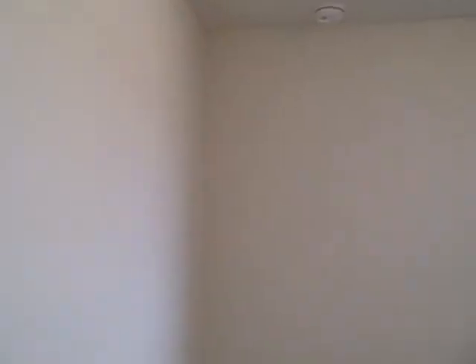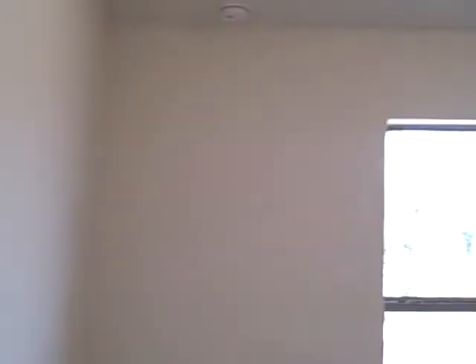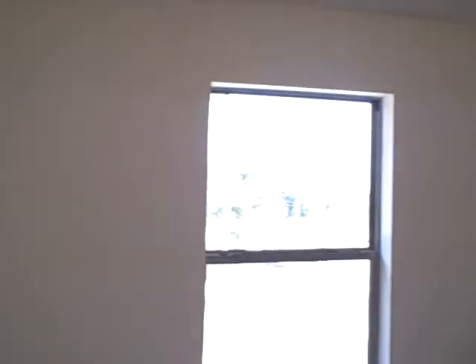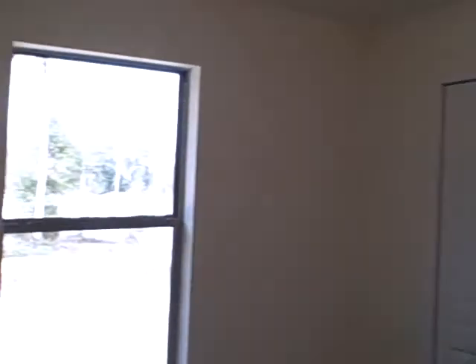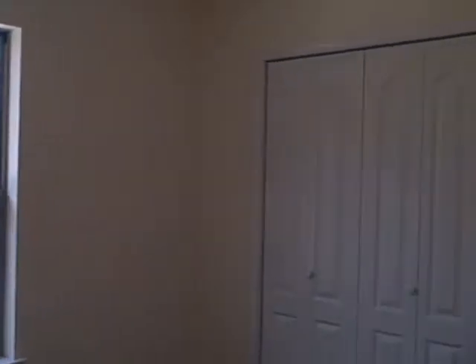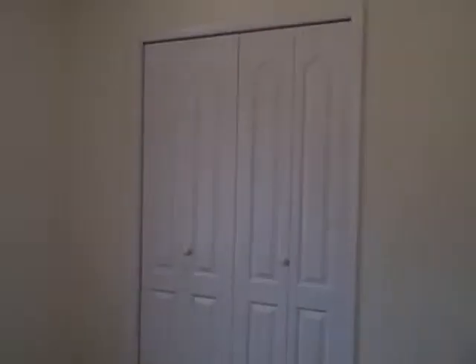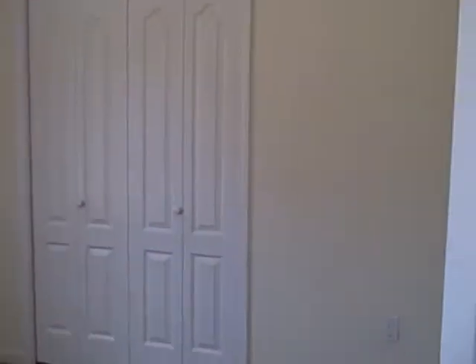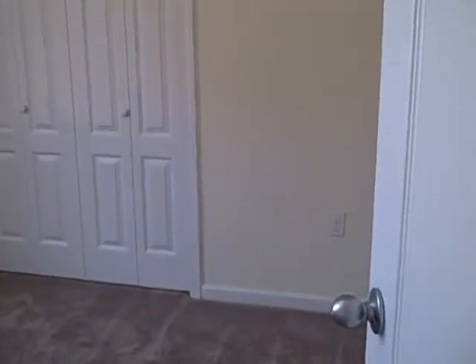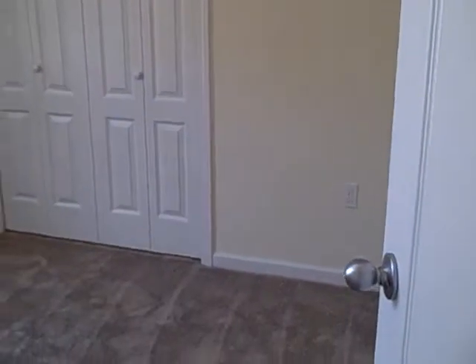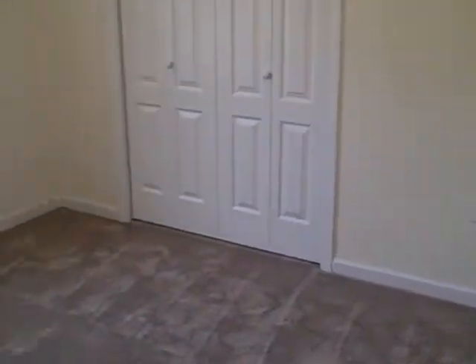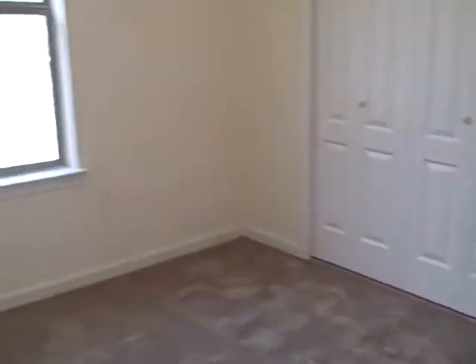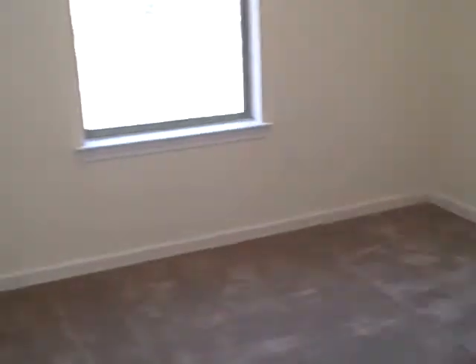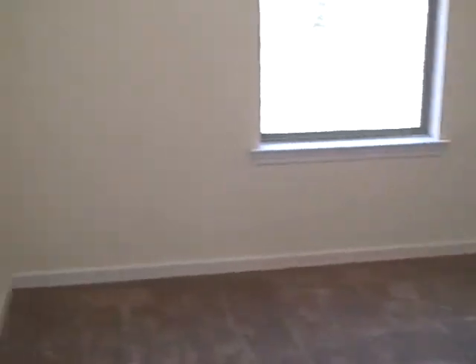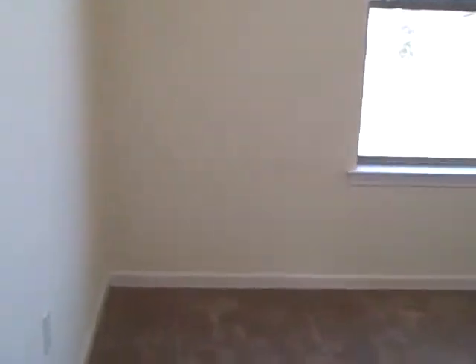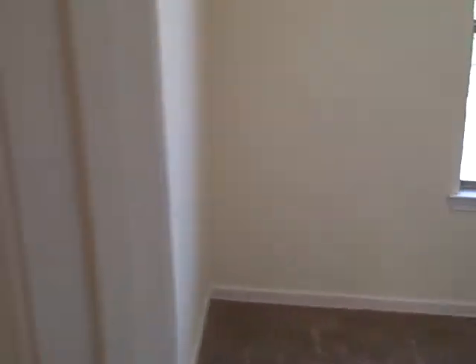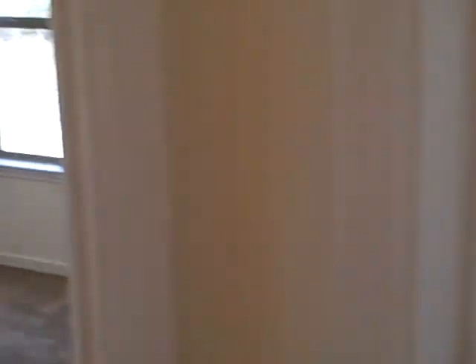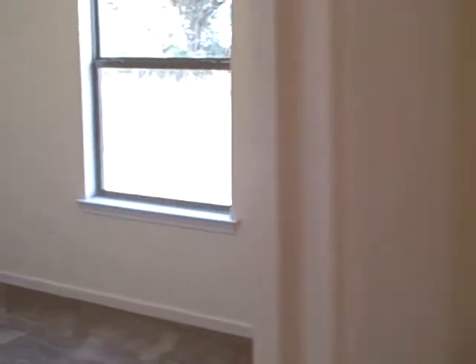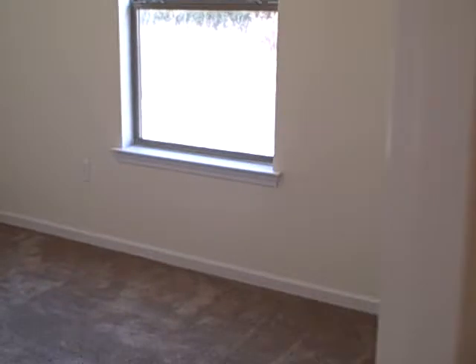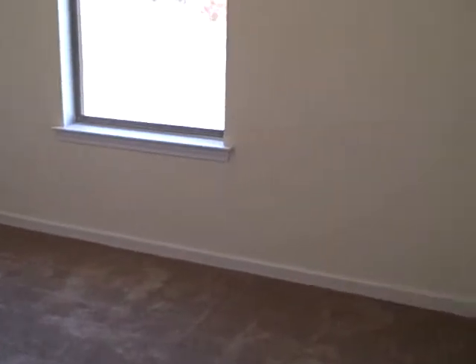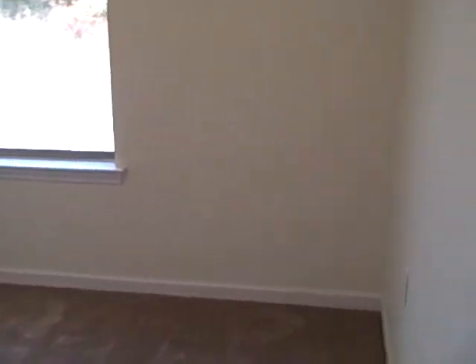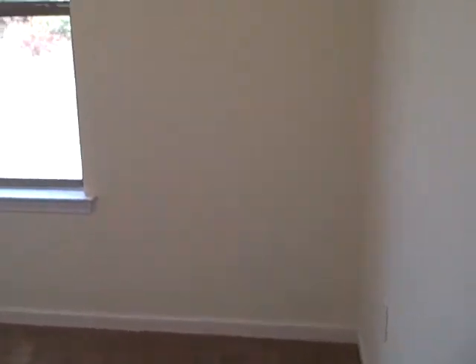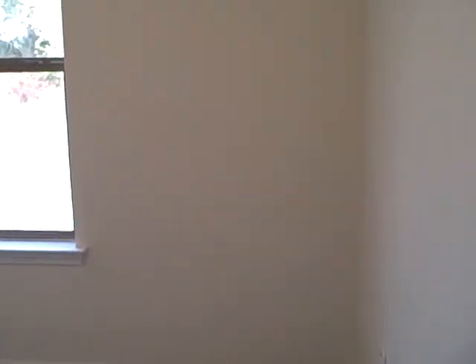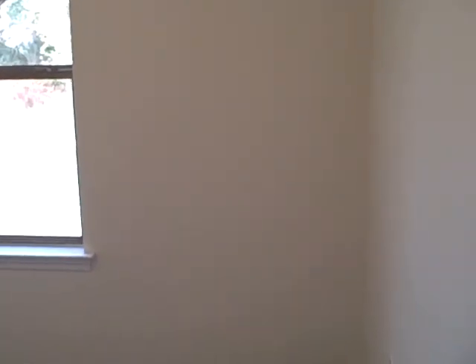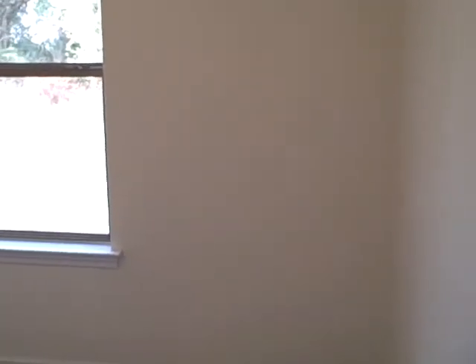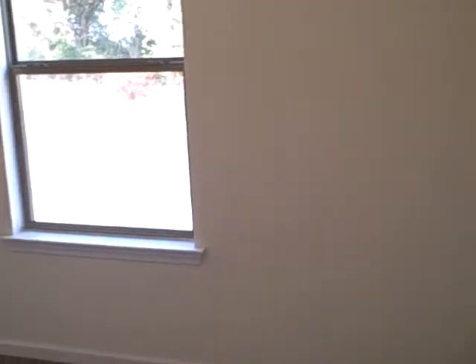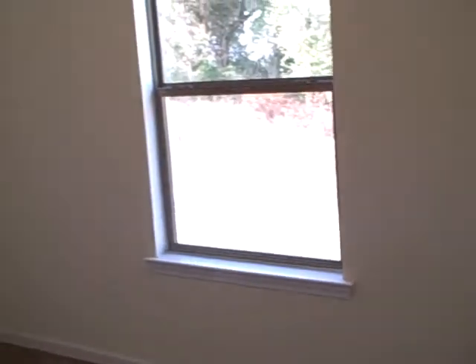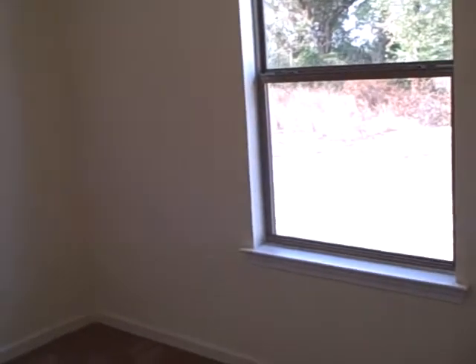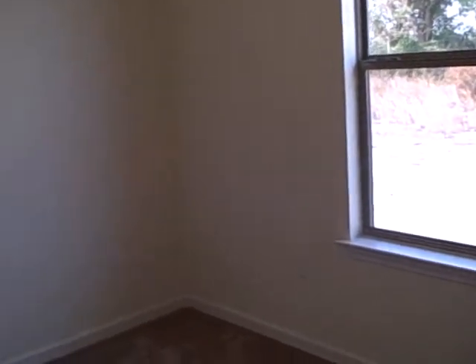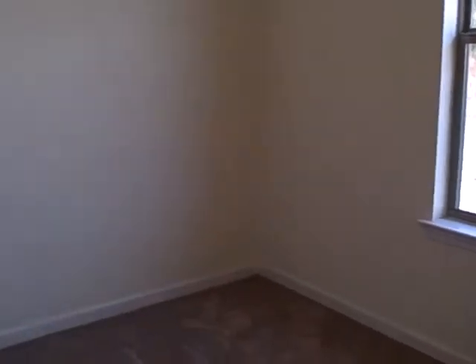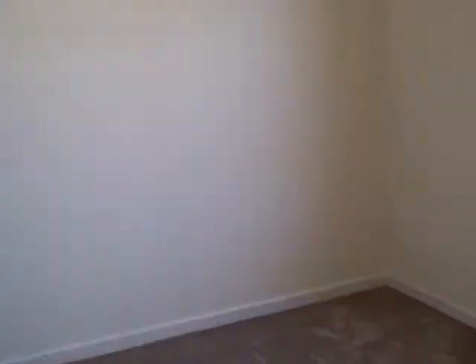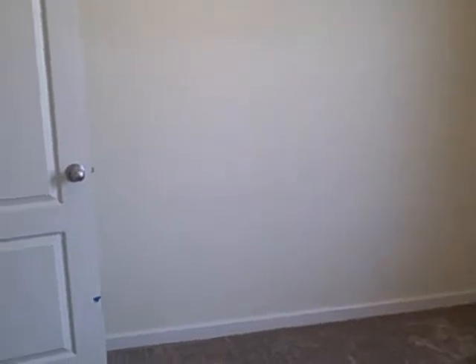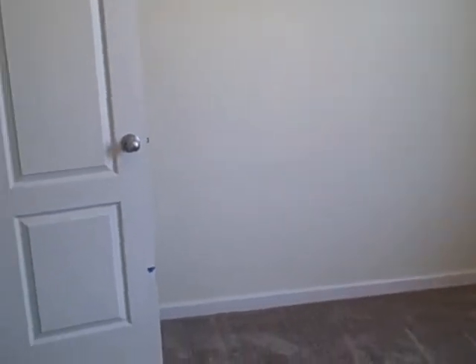Second and third bedrooms. Closet in the third bedroom. Bedrooms are designed for a dresser, a bed, and a desk — or bunk beds.